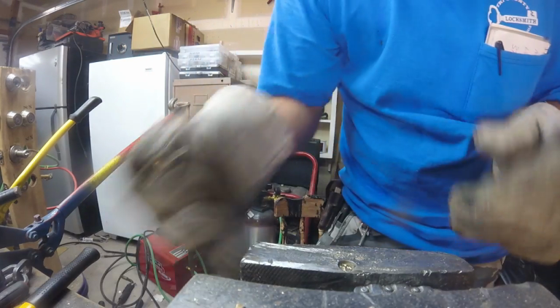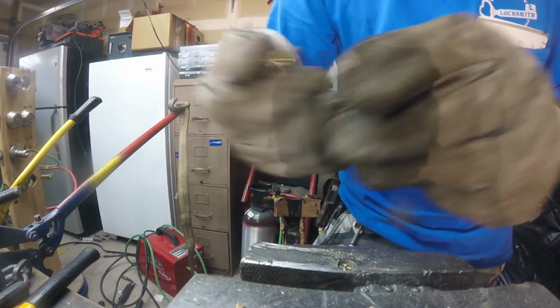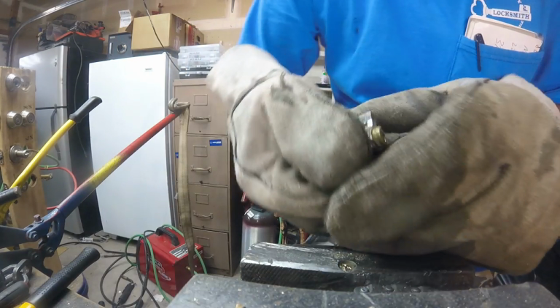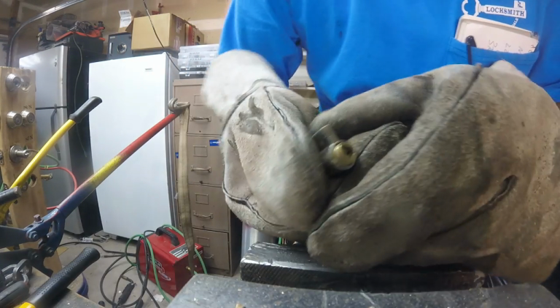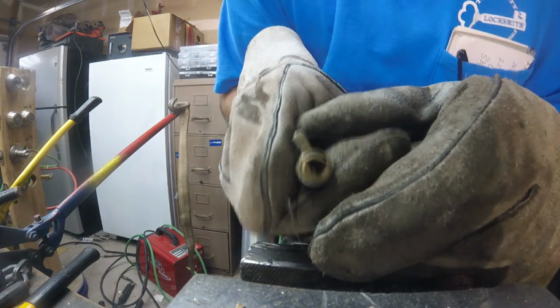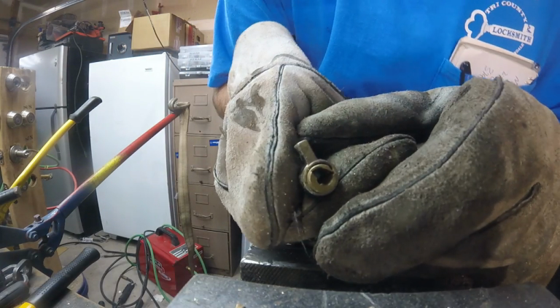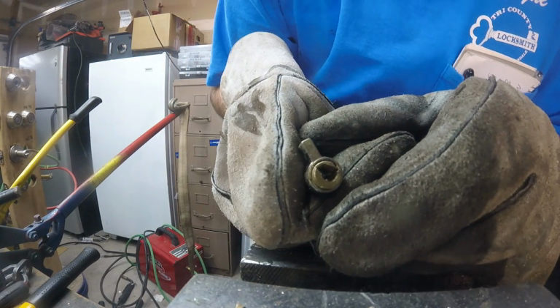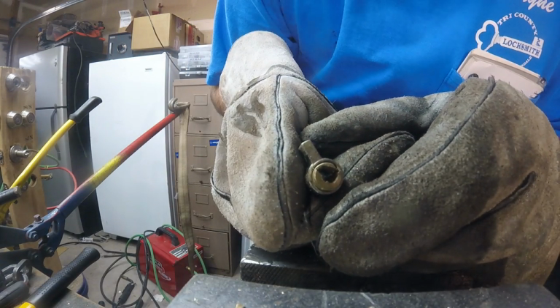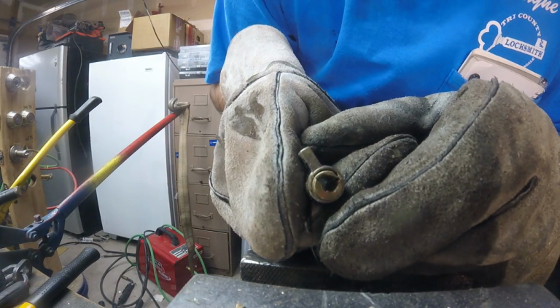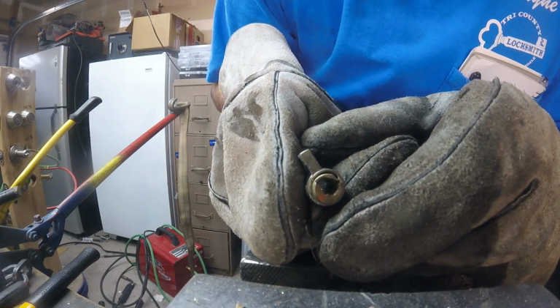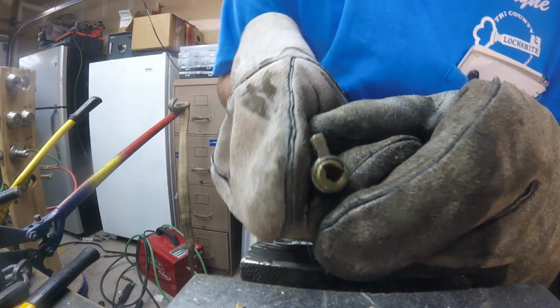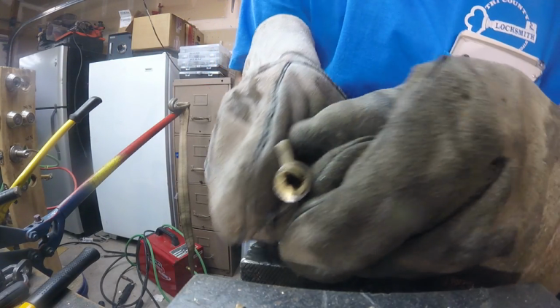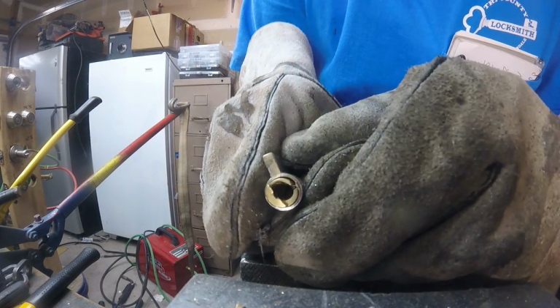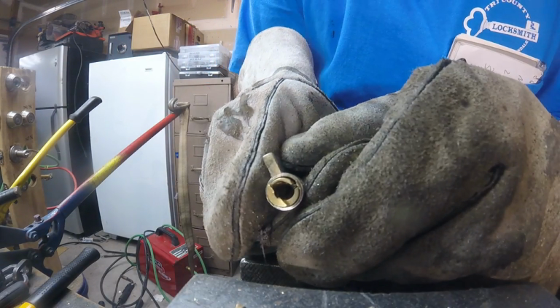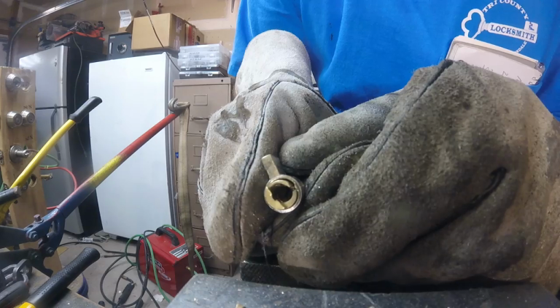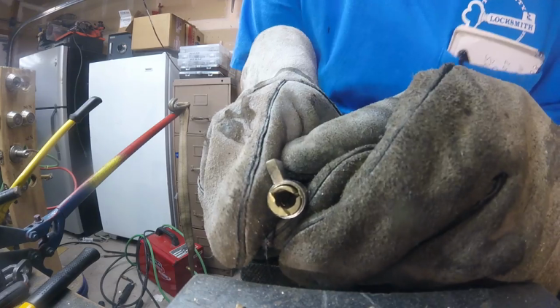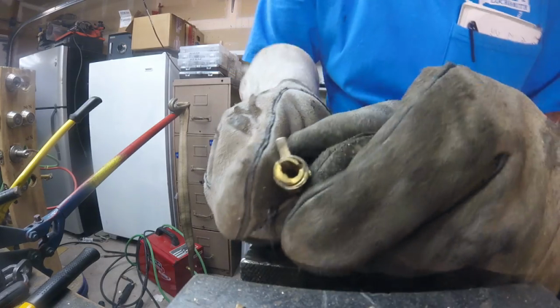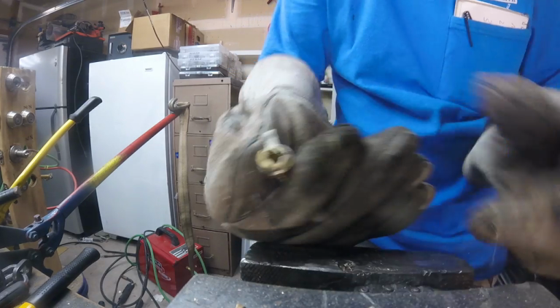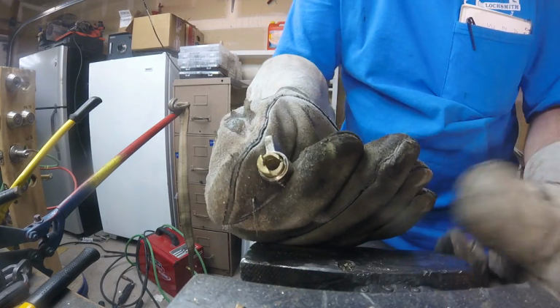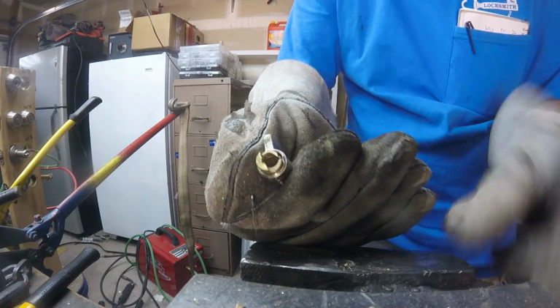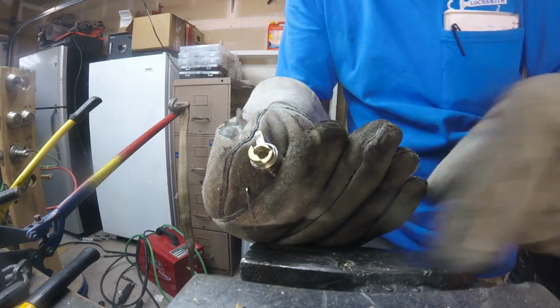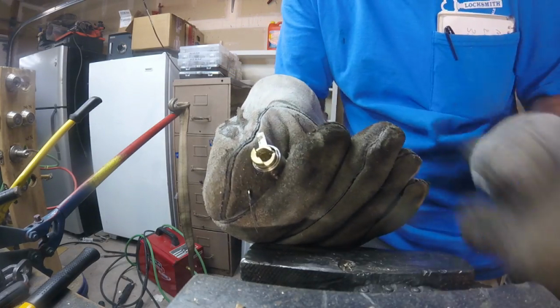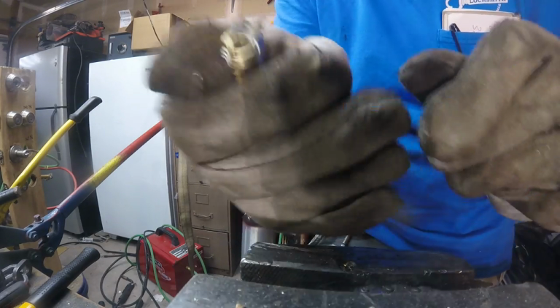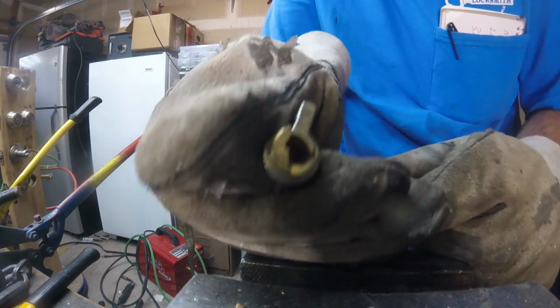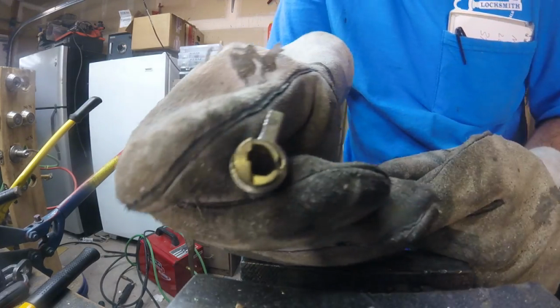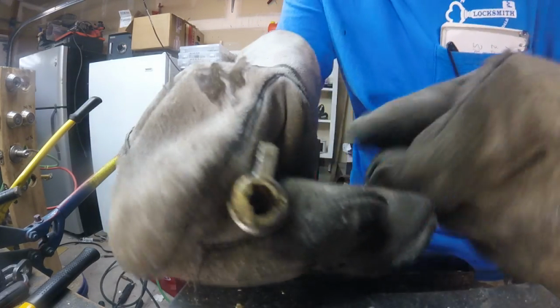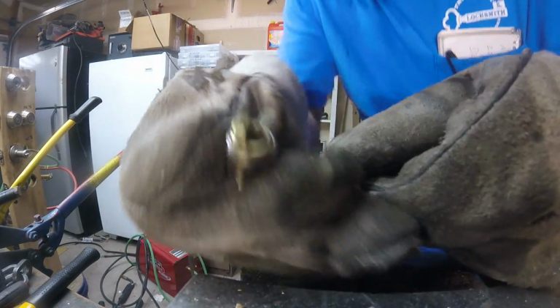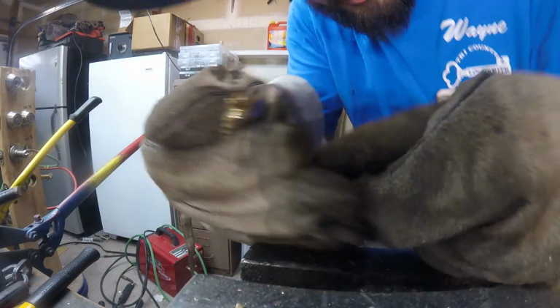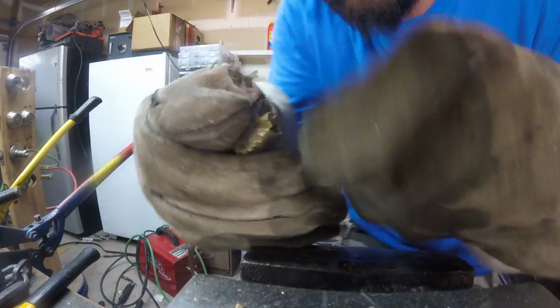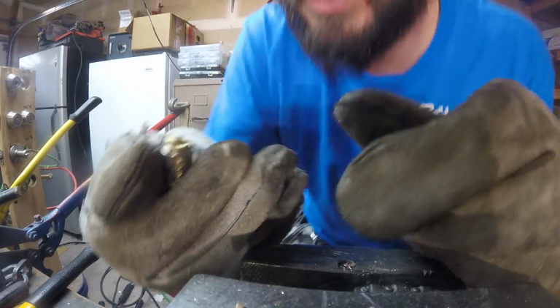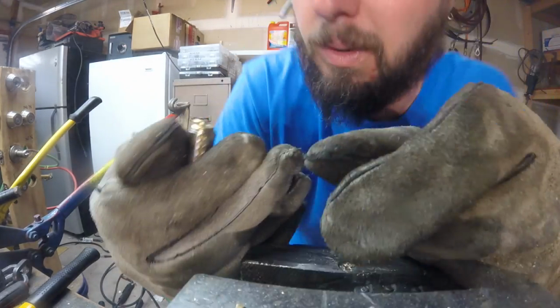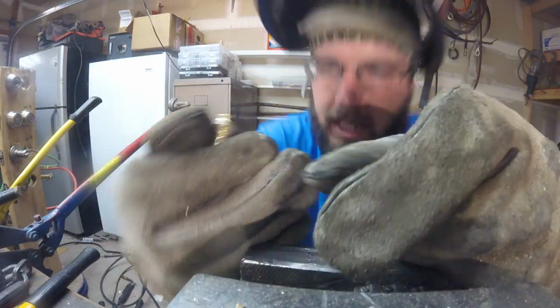And there you have it, that's all that's locking your lock cylinder up. The drill protection that's supposed to be on here had absolutely no effect while drilling.